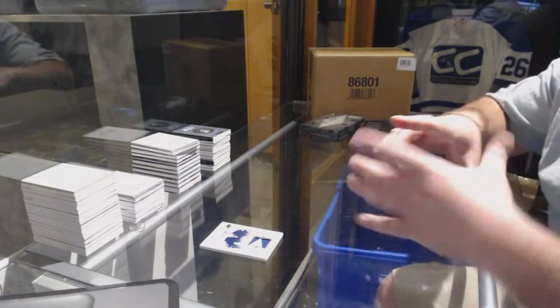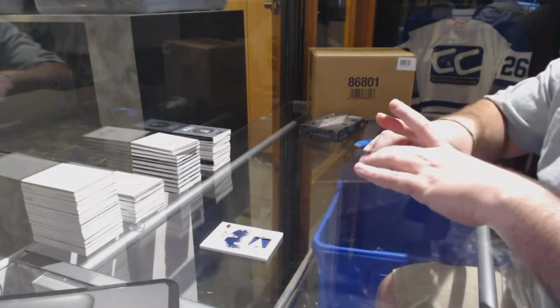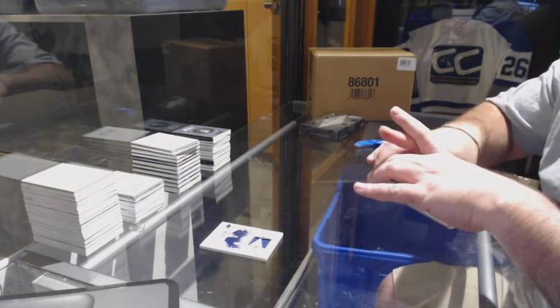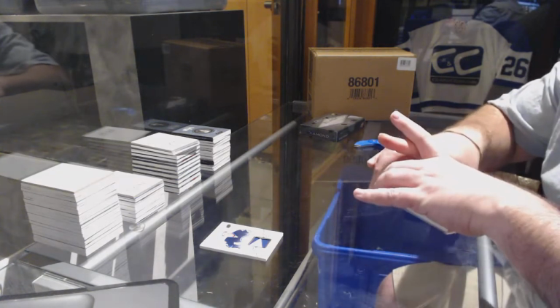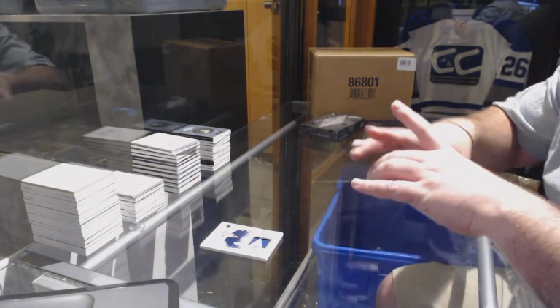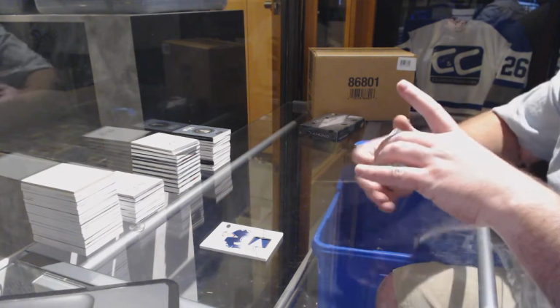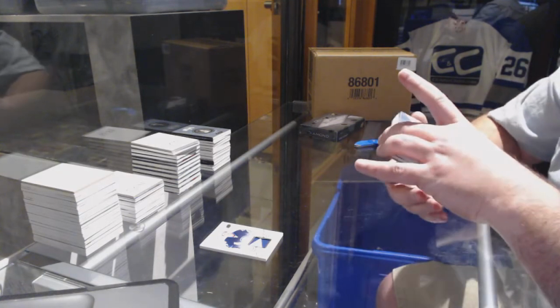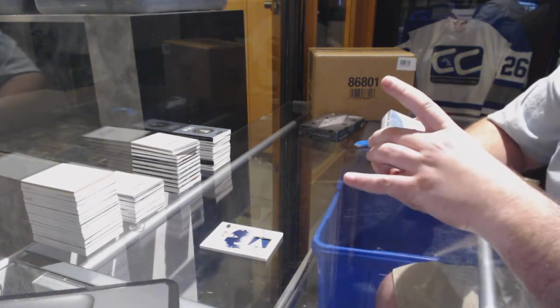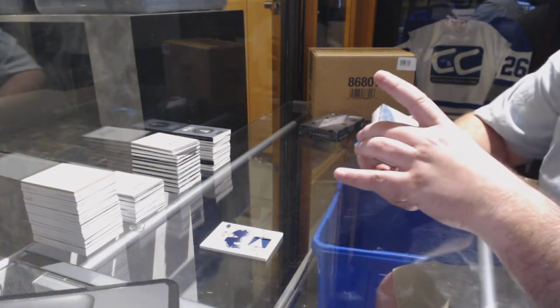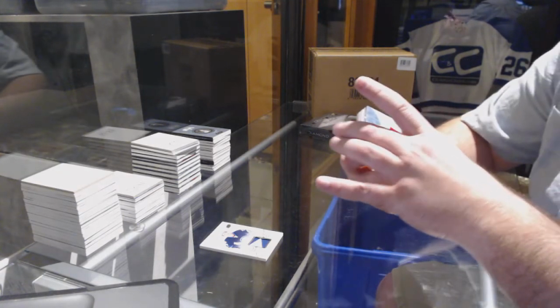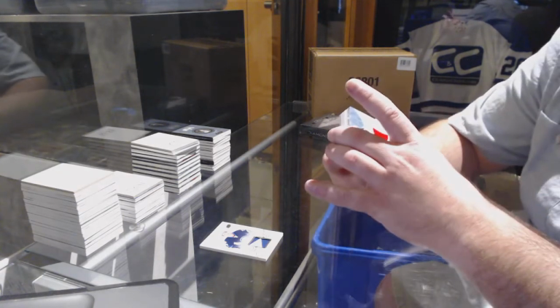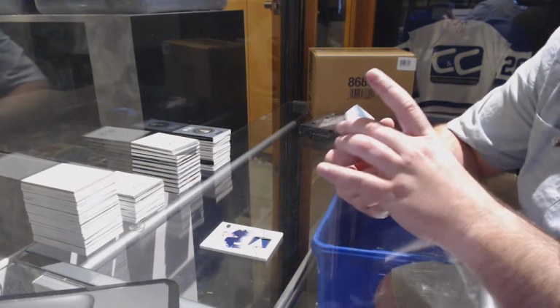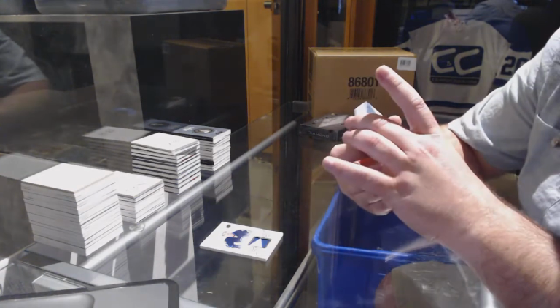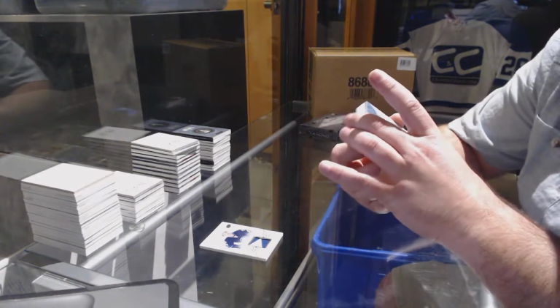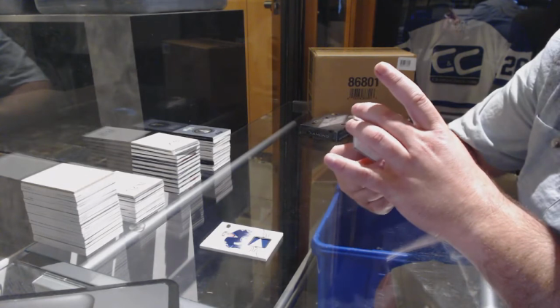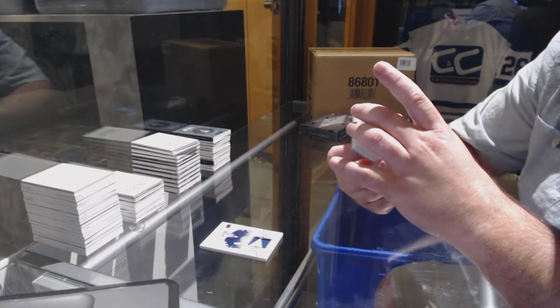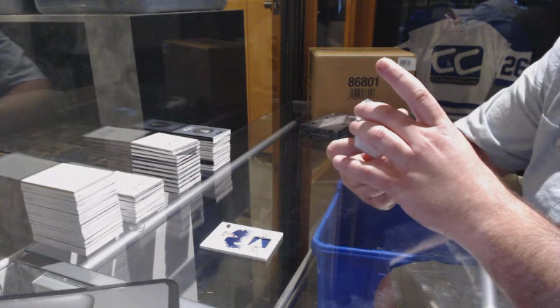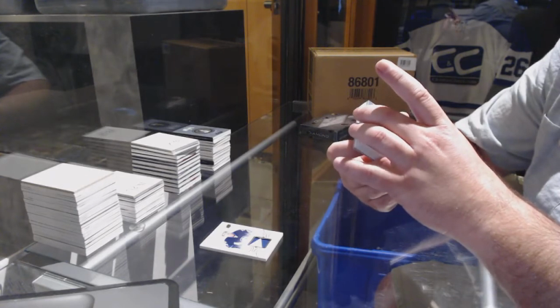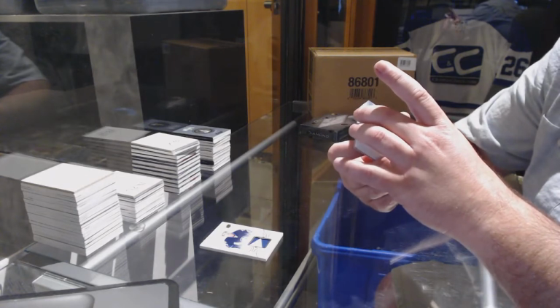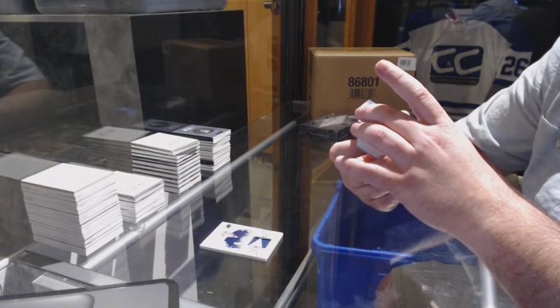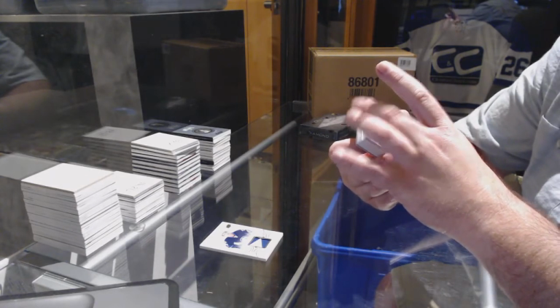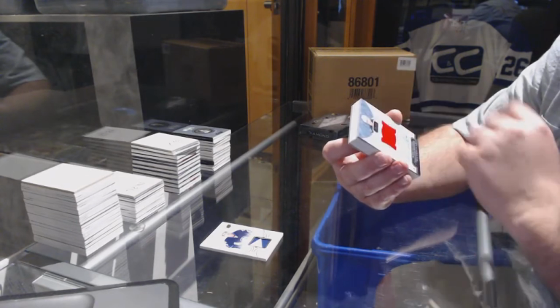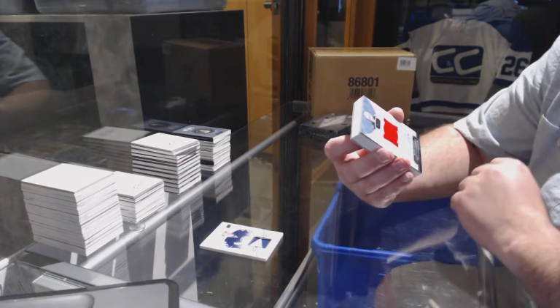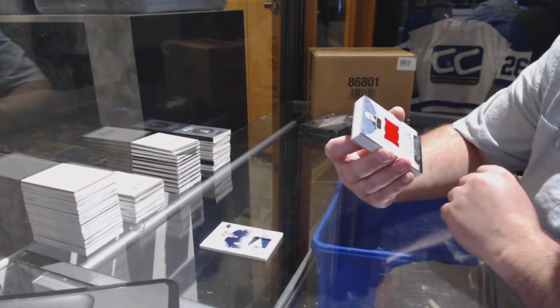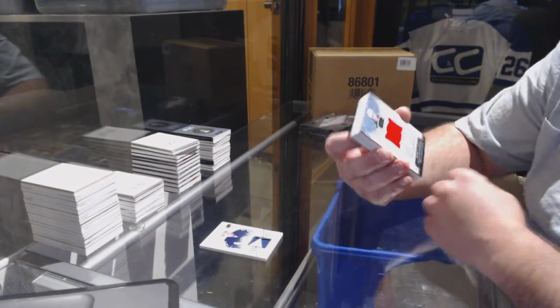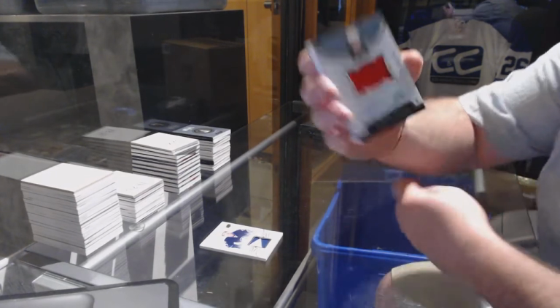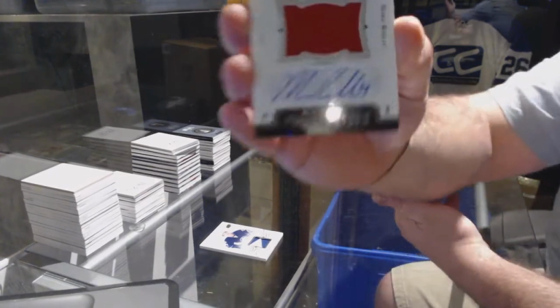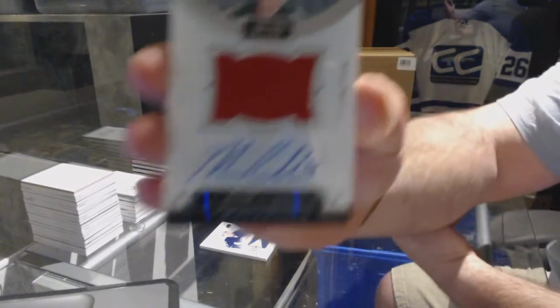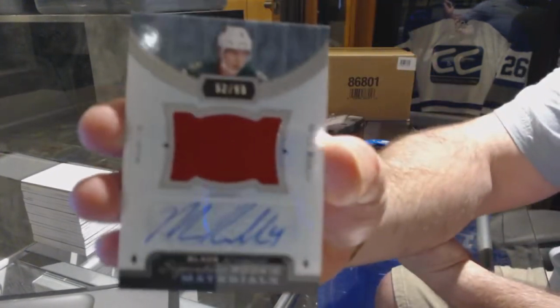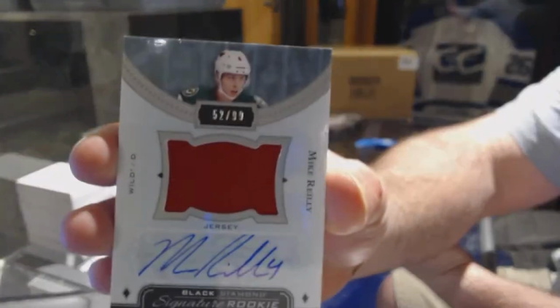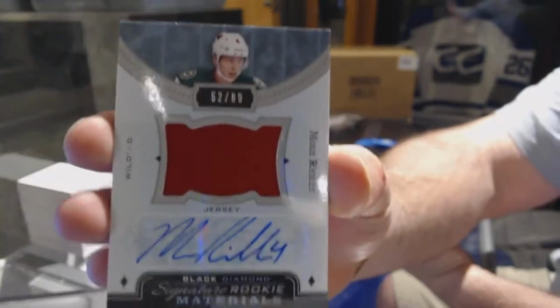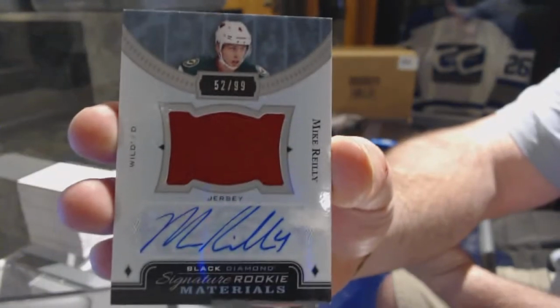We have a signature rookie materials out of 99 for the Minnesota Wild — Mike Reilly.